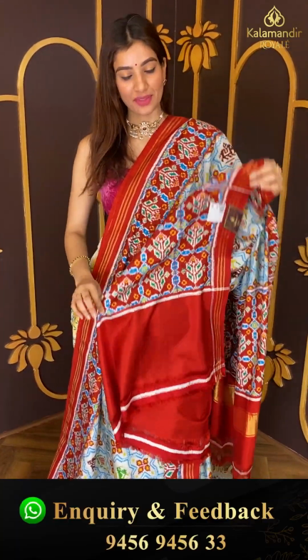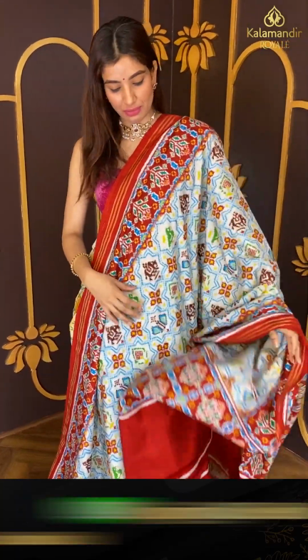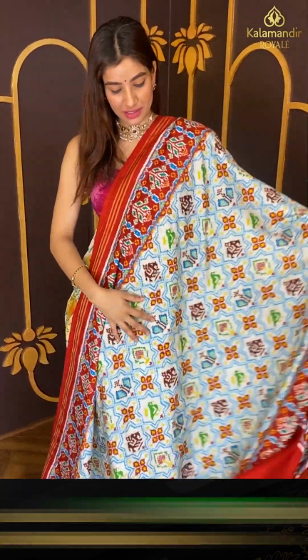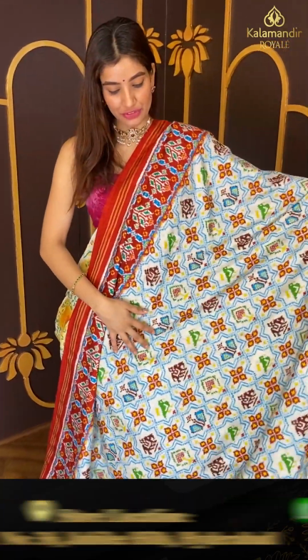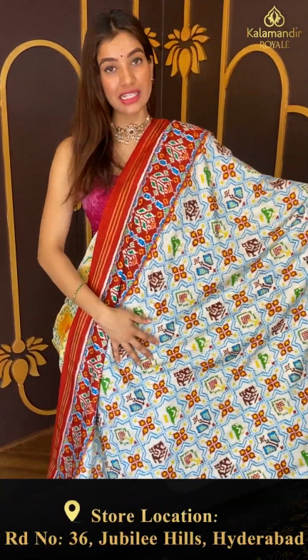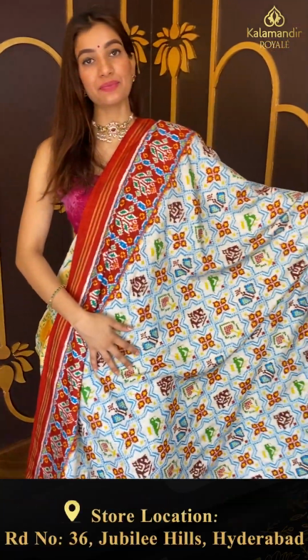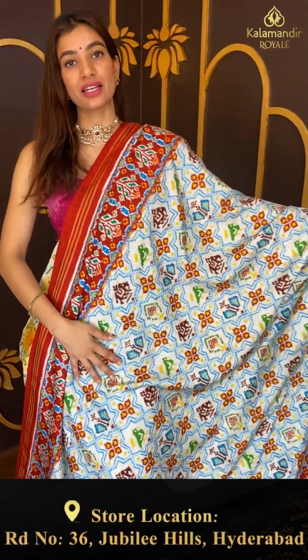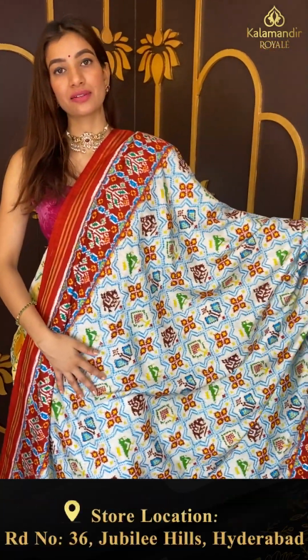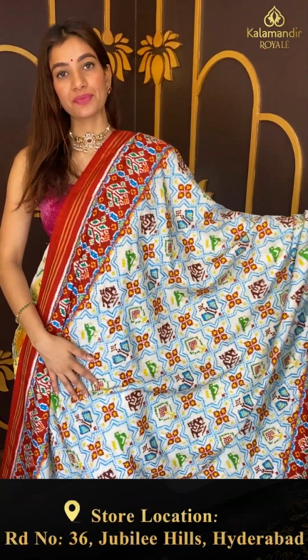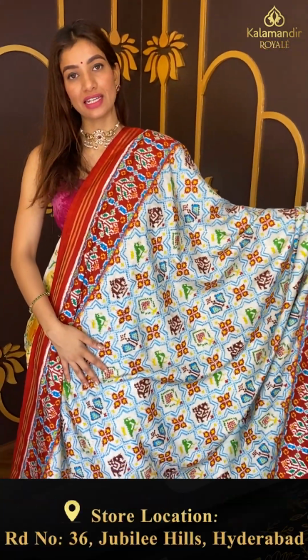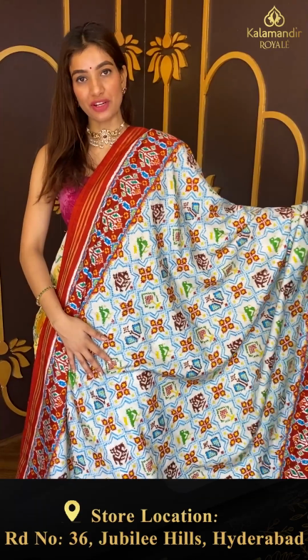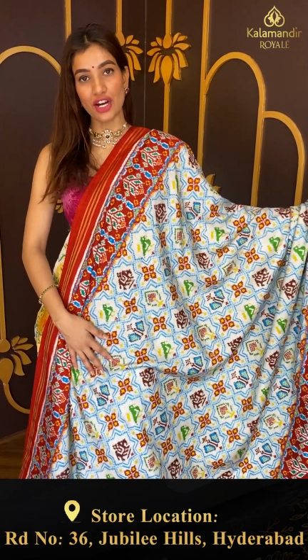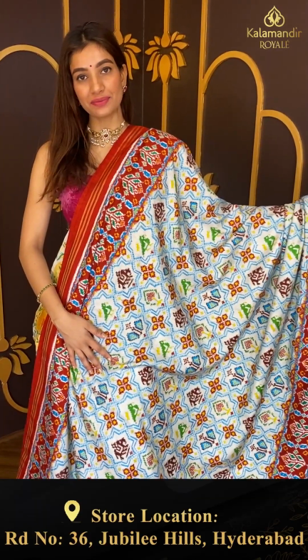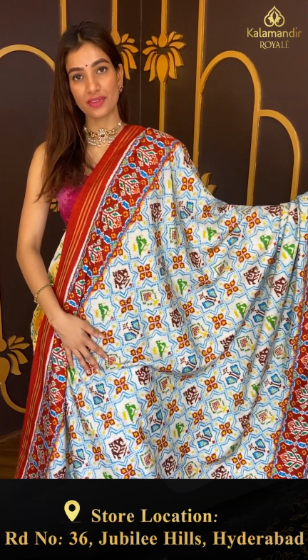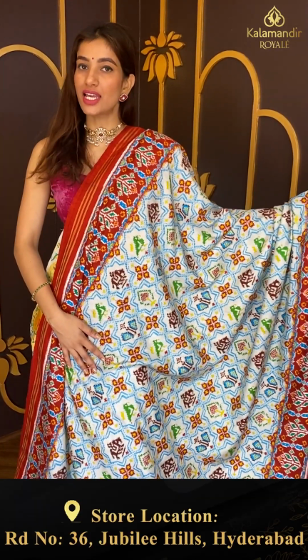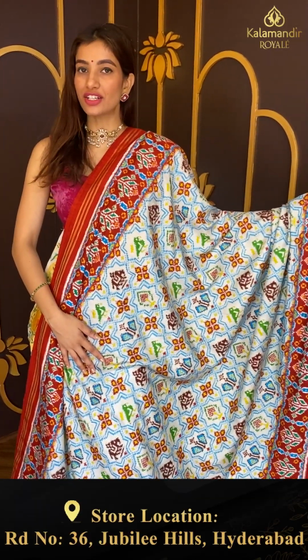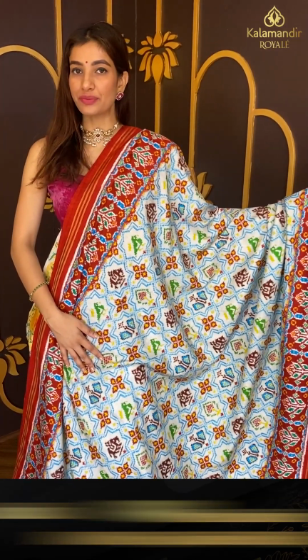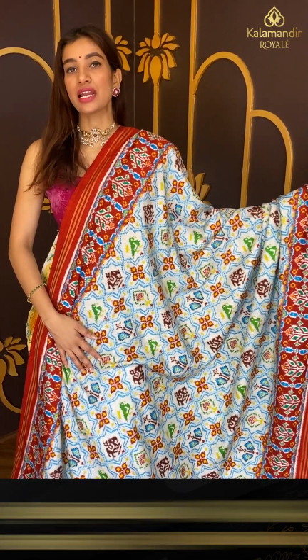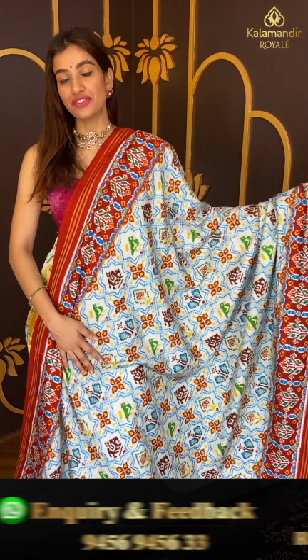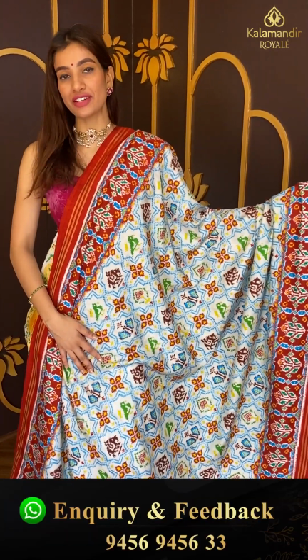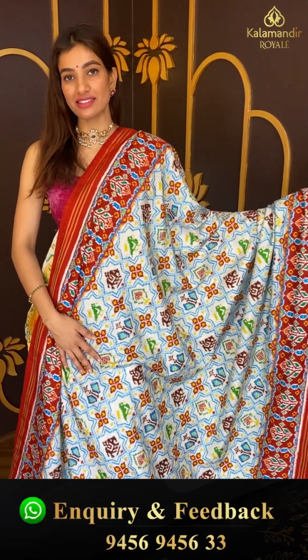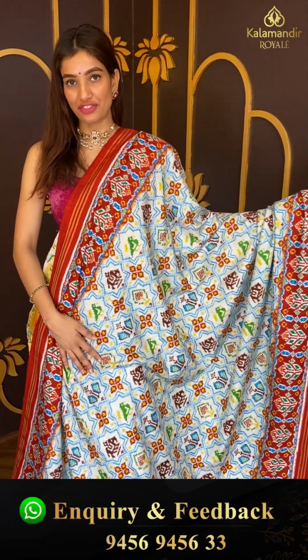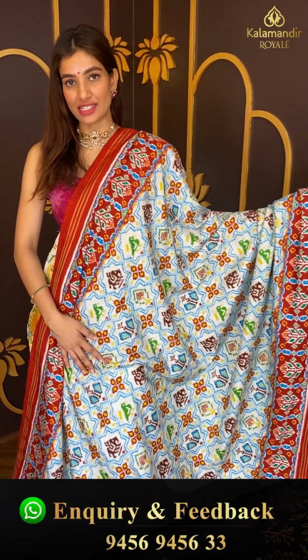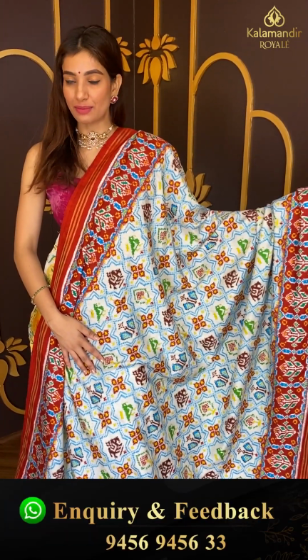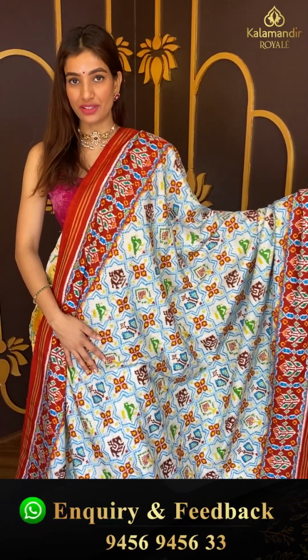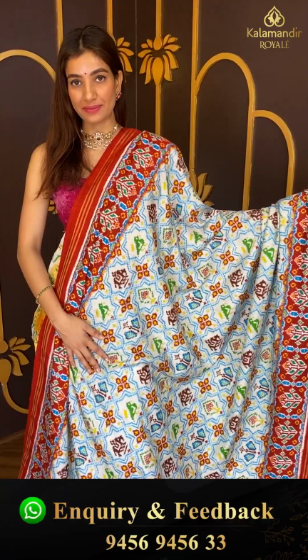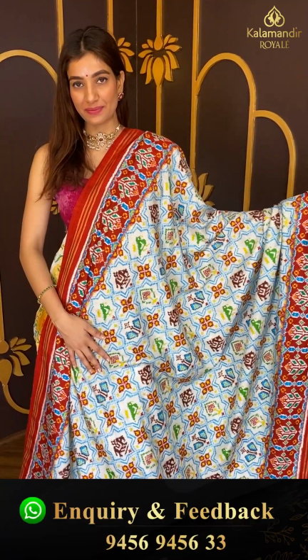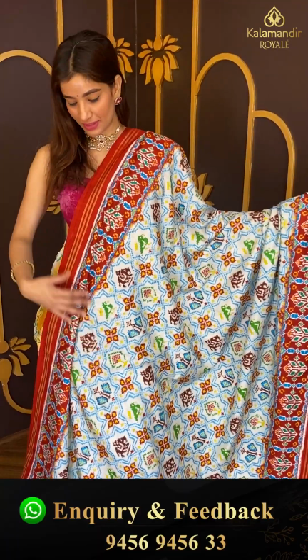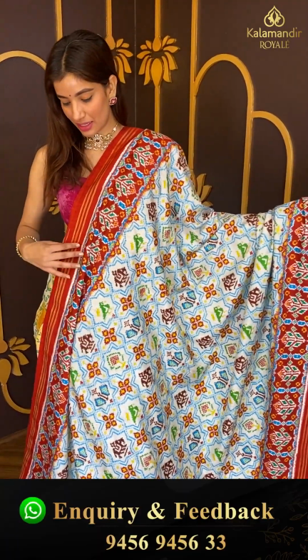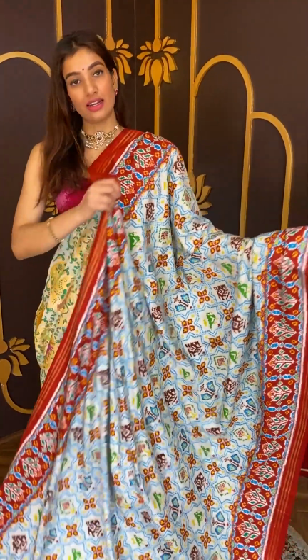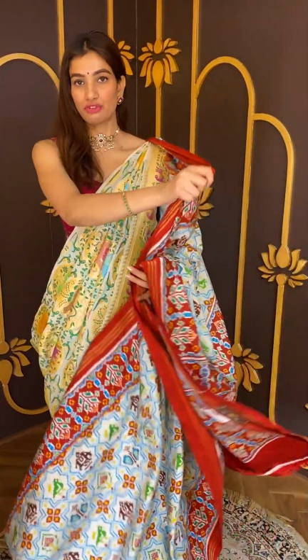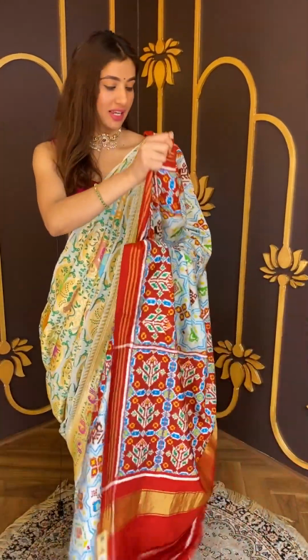To buy this beautiful saree, click a screenshot and send it on 9456 9456 333. Let's move to the next.